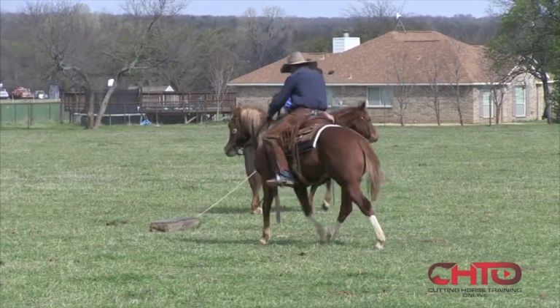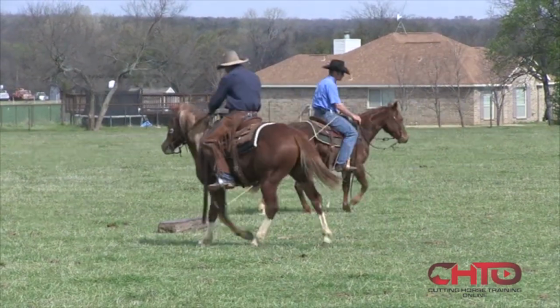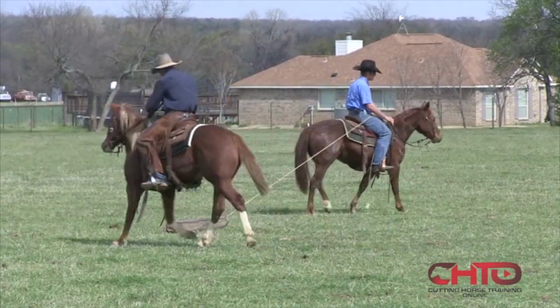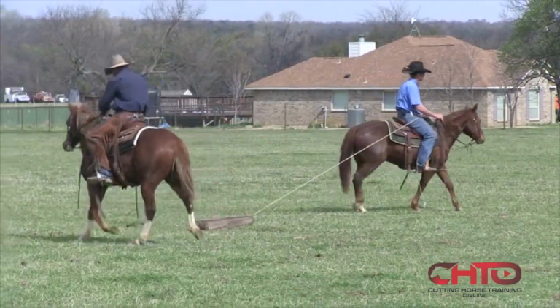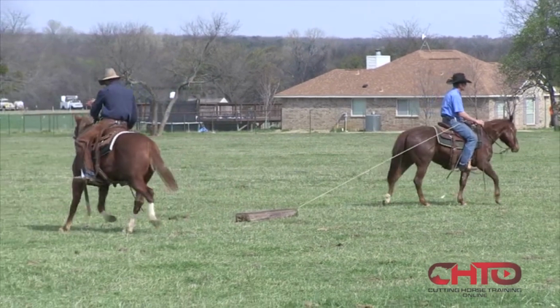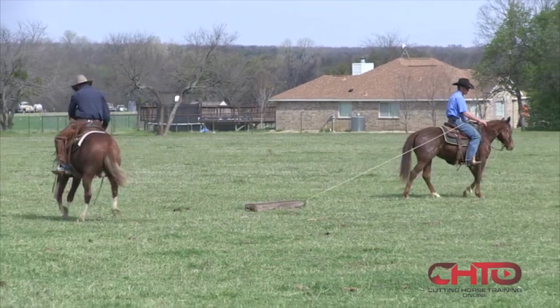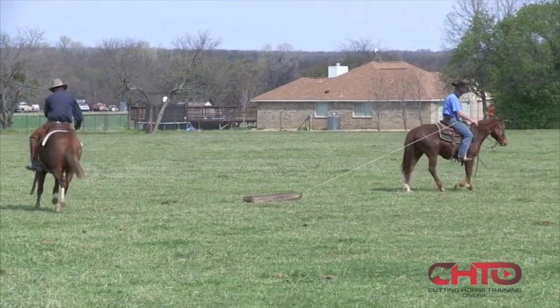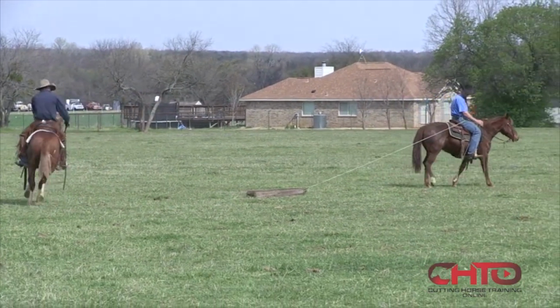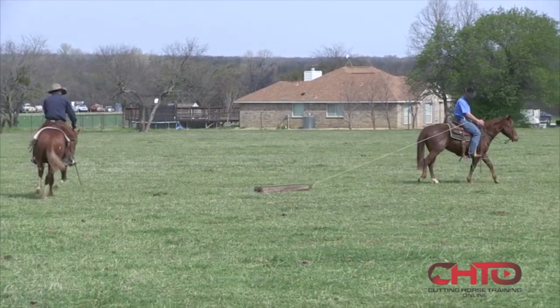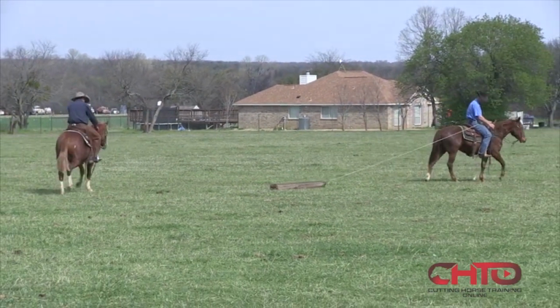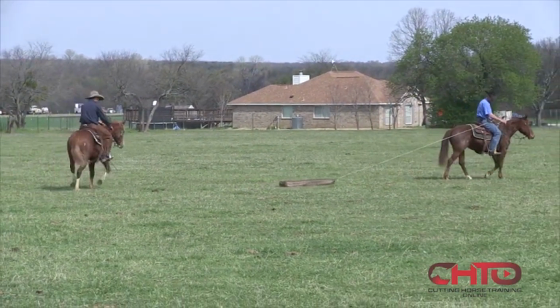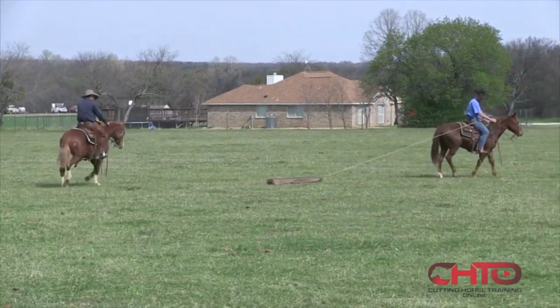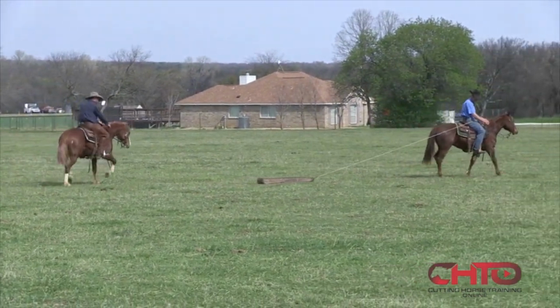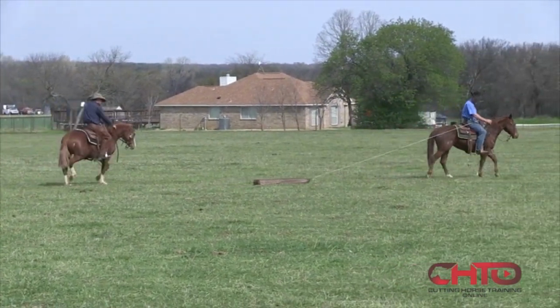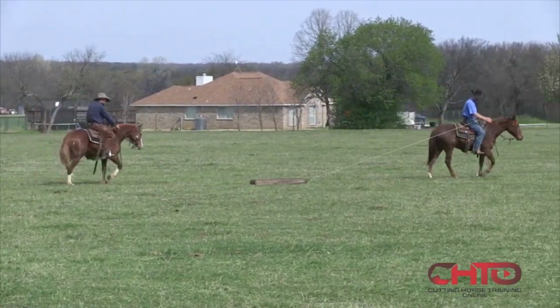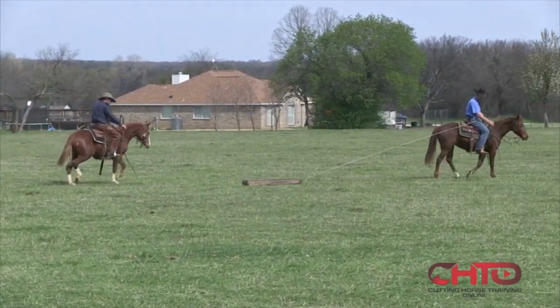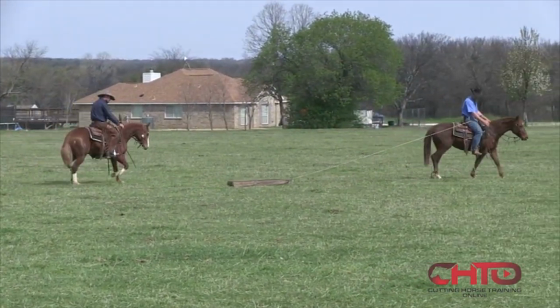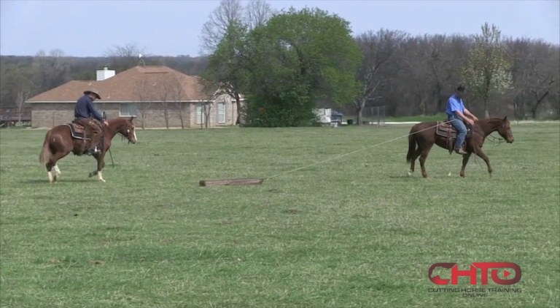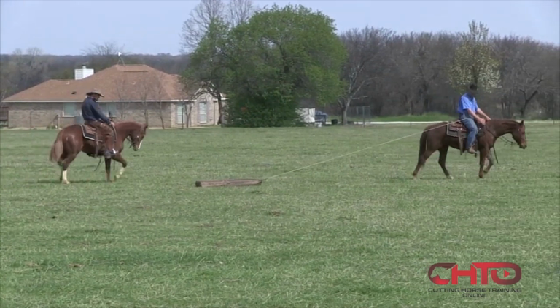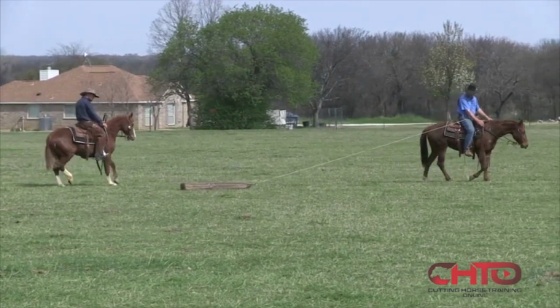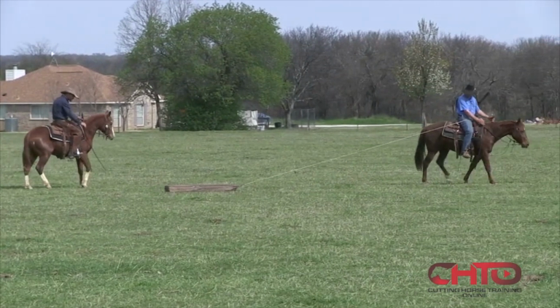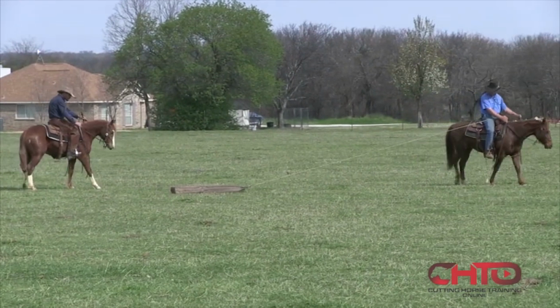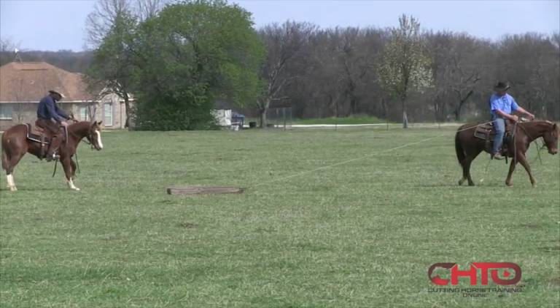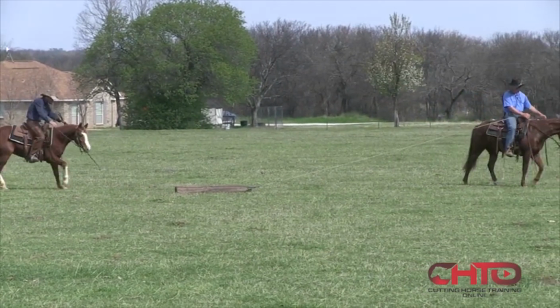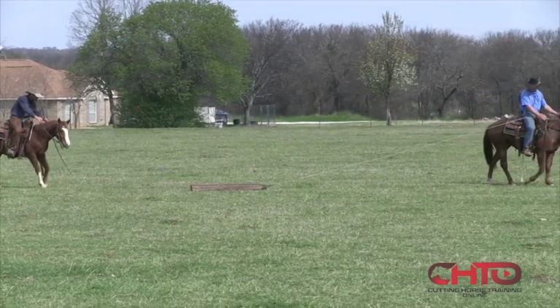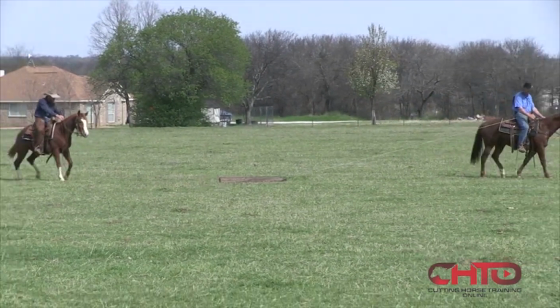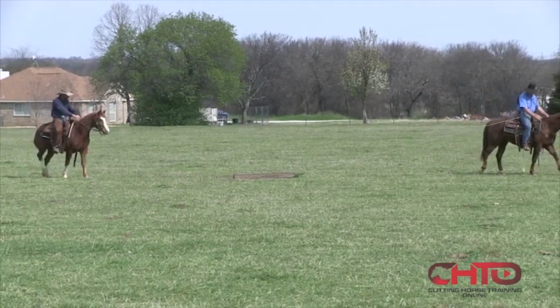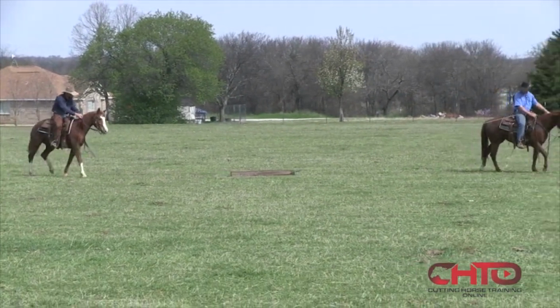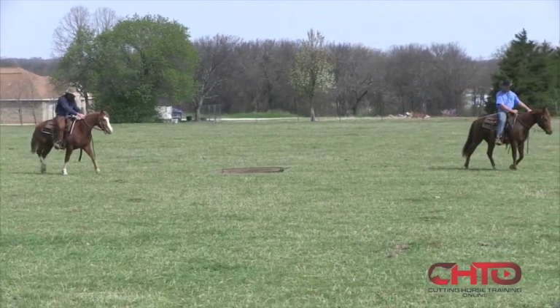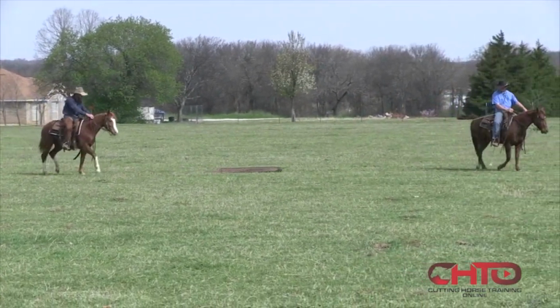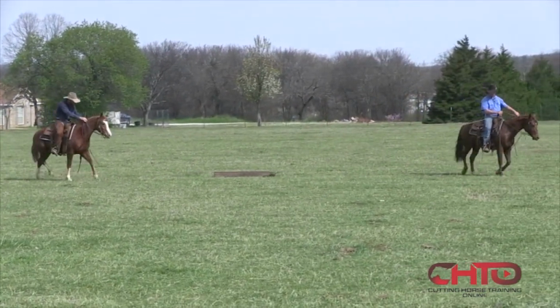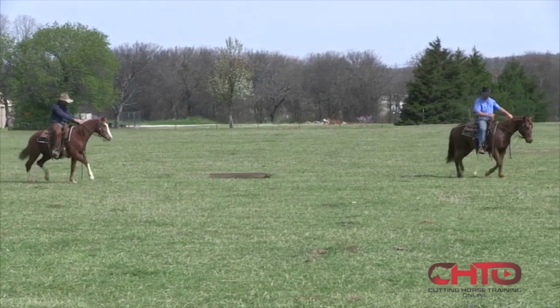See, as that colt gets more comfortable, he's learning how to get up against something. When Dion quits riding, he's able to cross him over and continue his forward movement with his front feet.